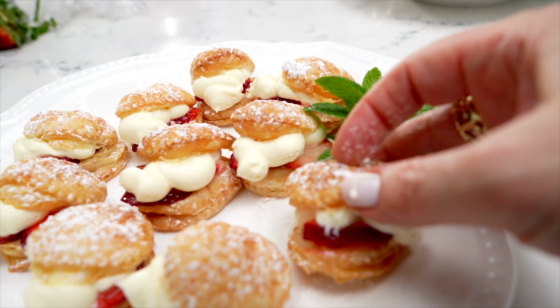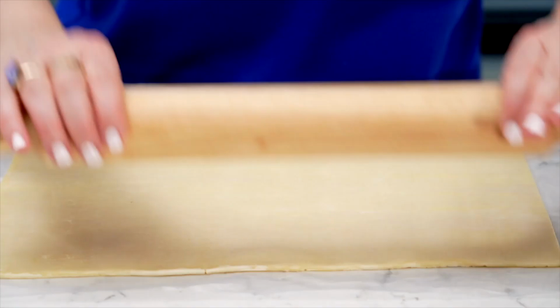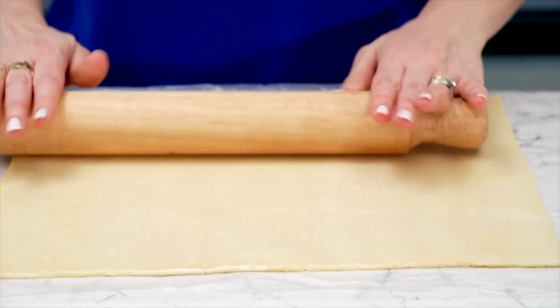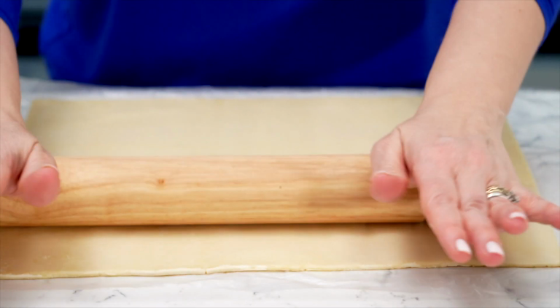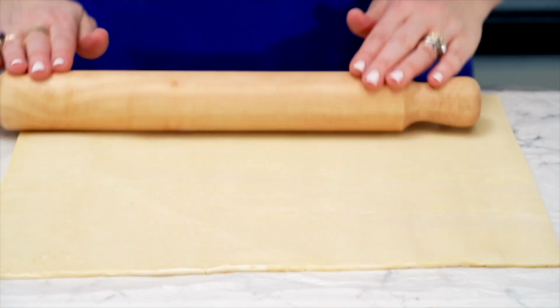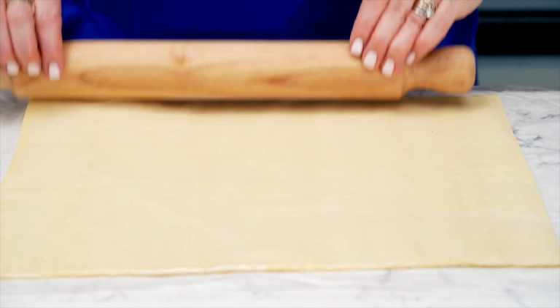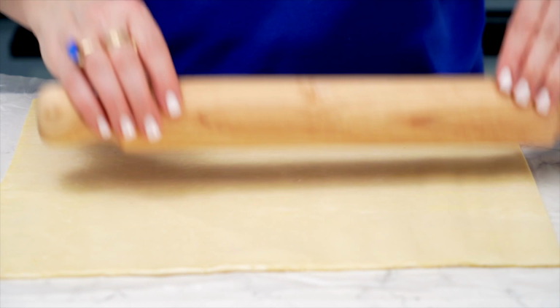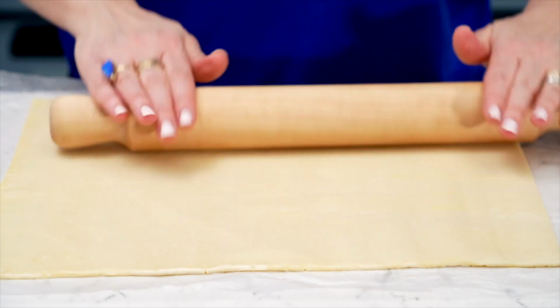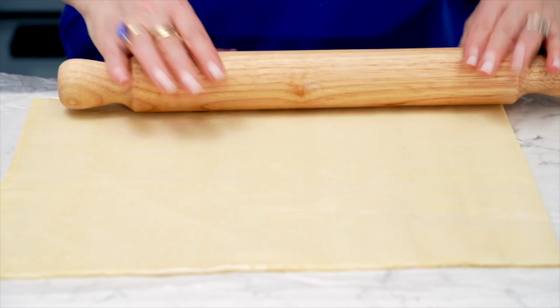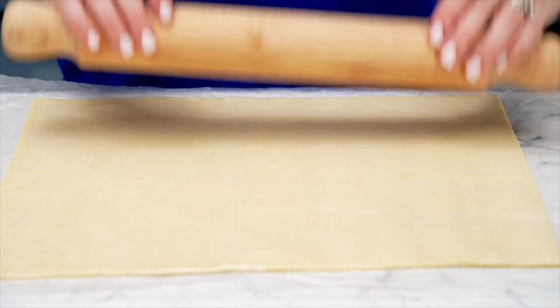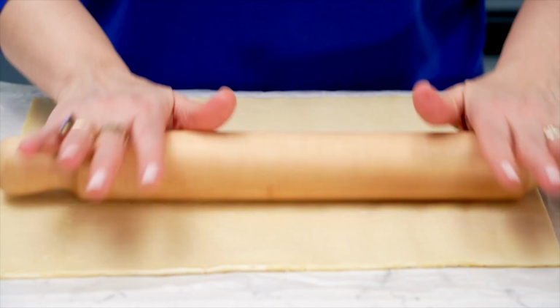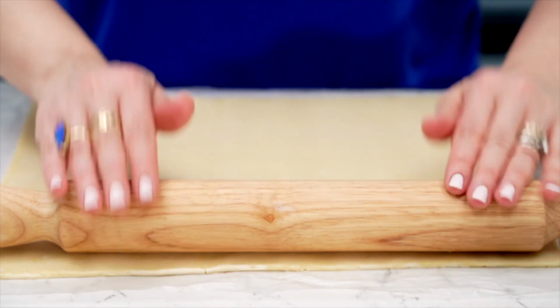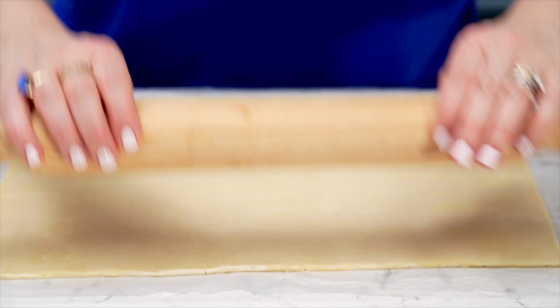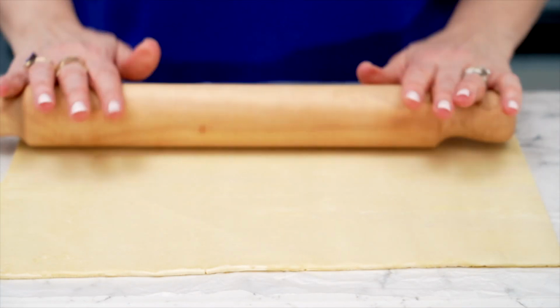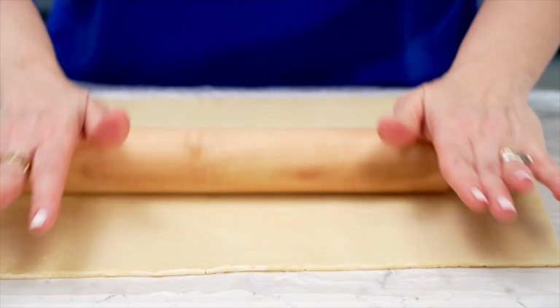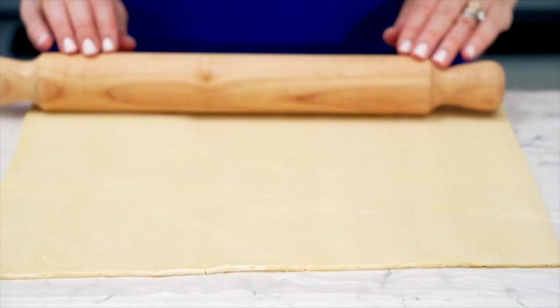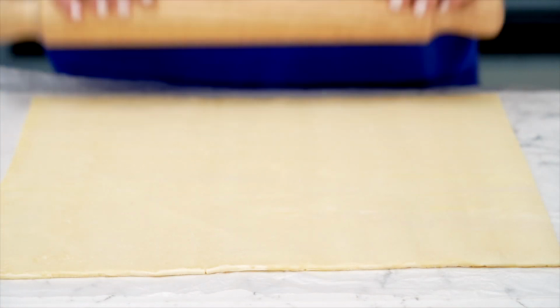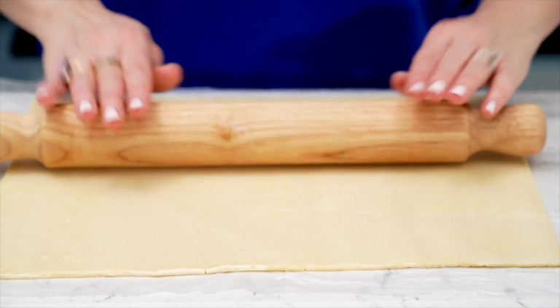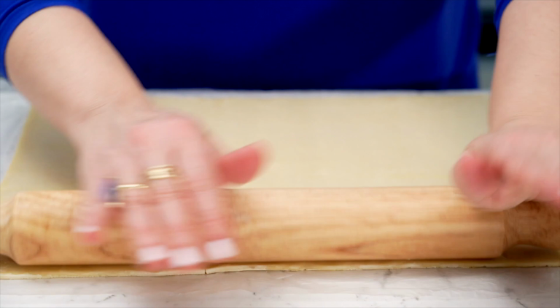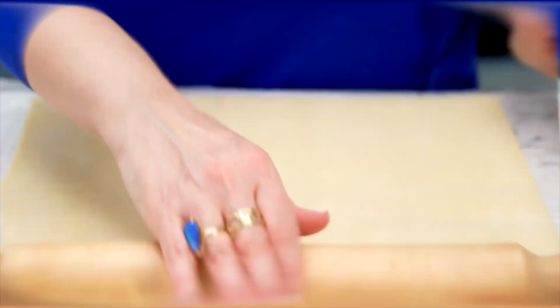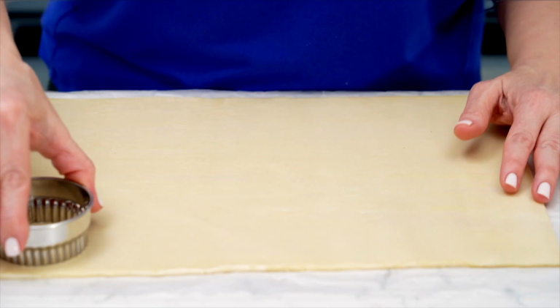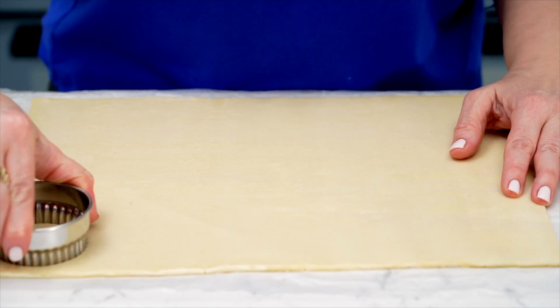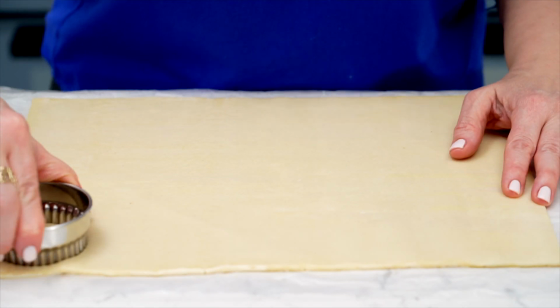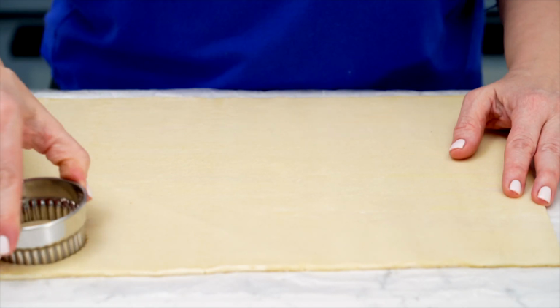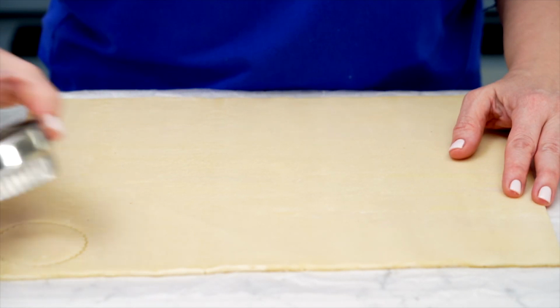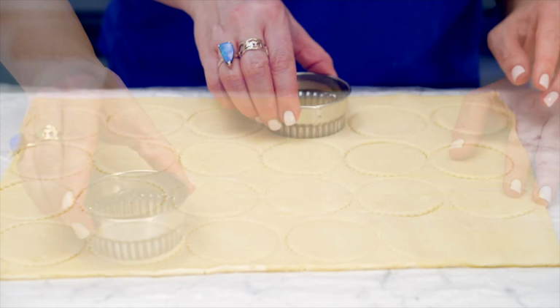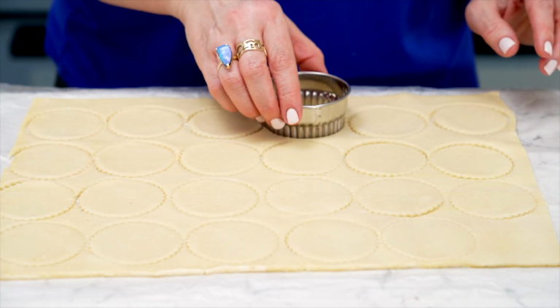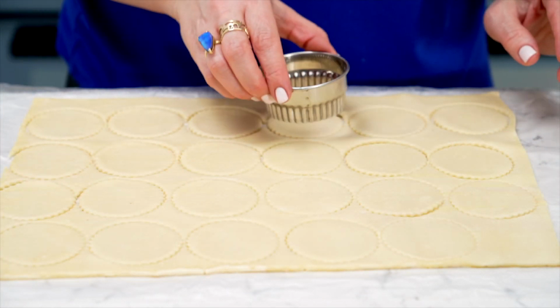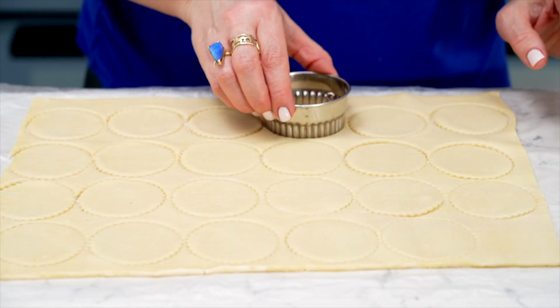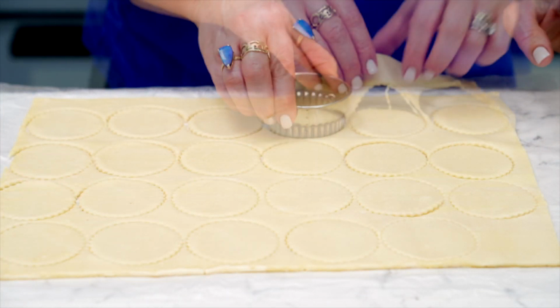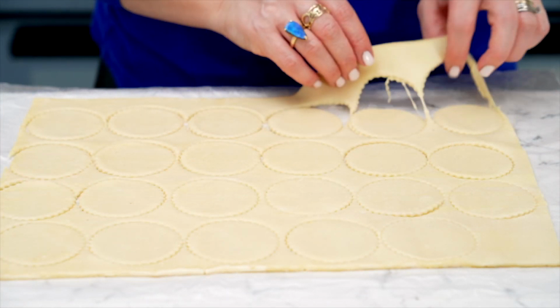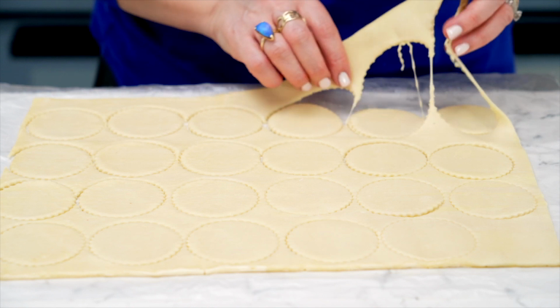So I started with a store-bought puff pastry sheet and rolled it out slightly to create a smooth base for our mini strawberry puffs. Once that's done, I cut out the rounds from the pastry and remove those scraps from around the cutouts.